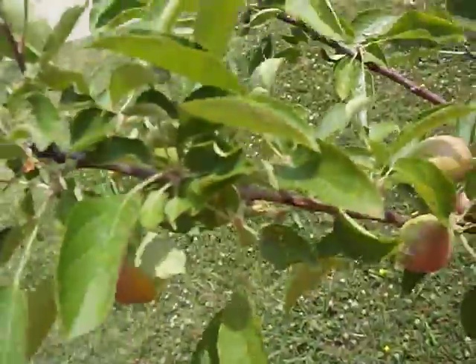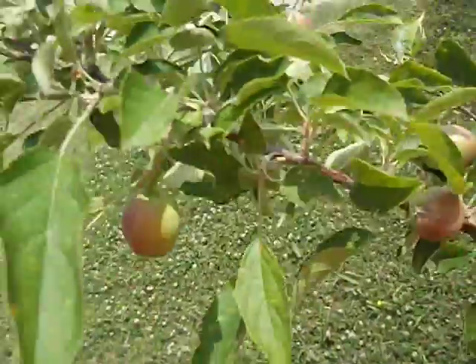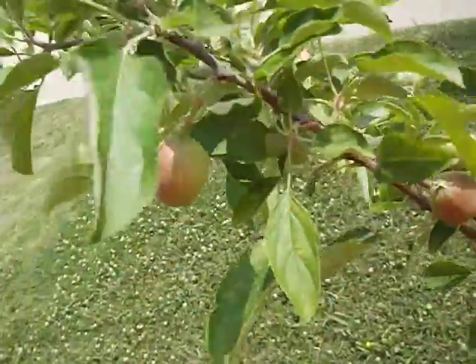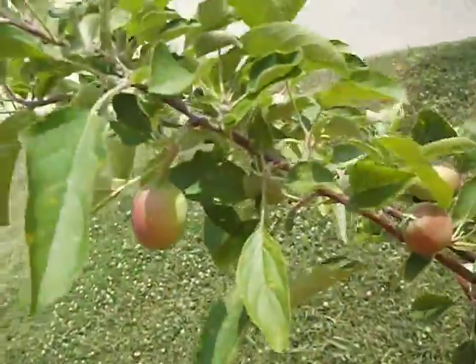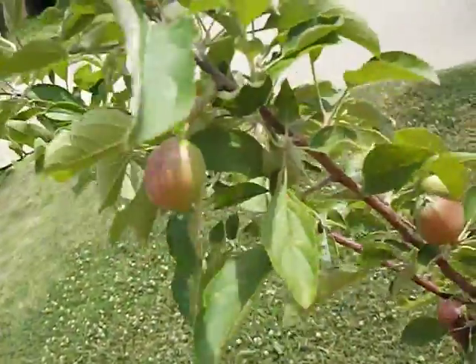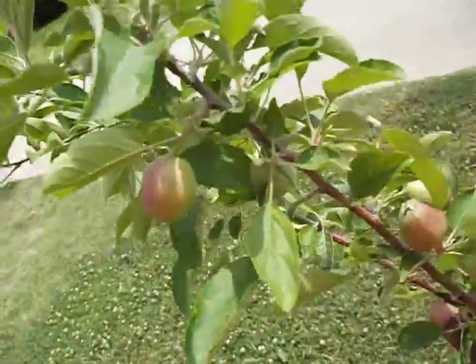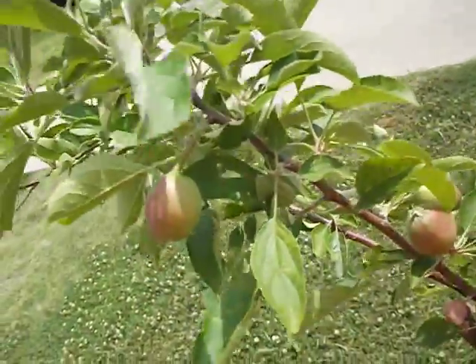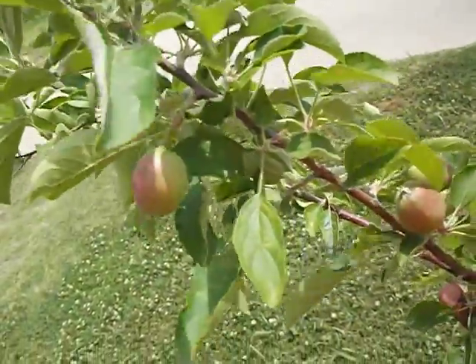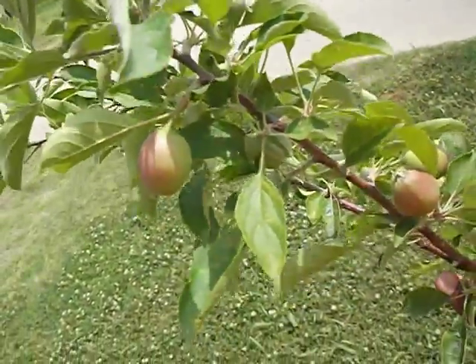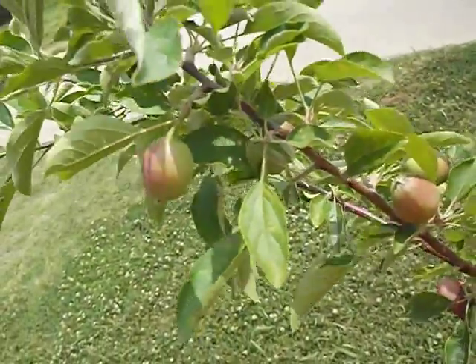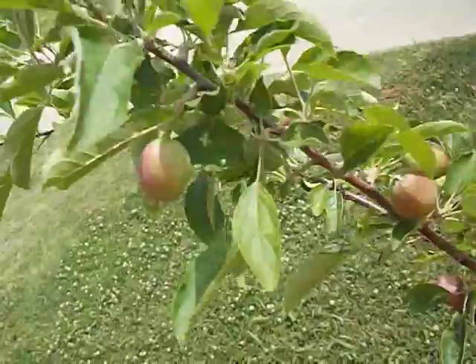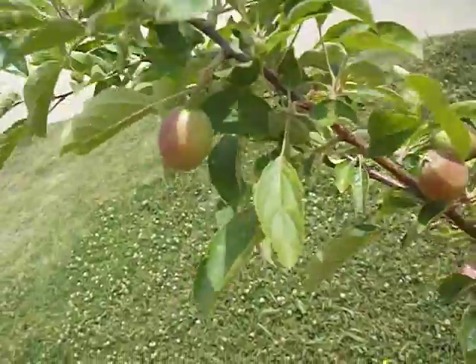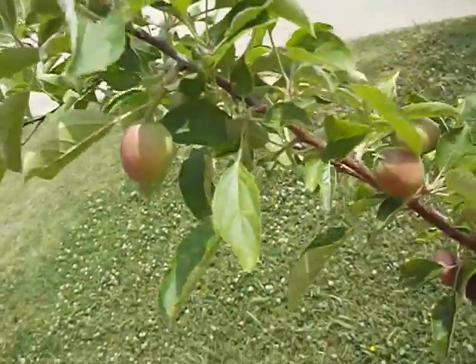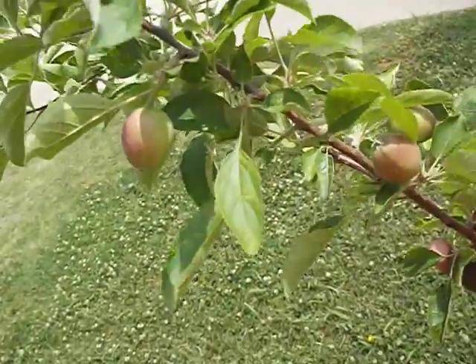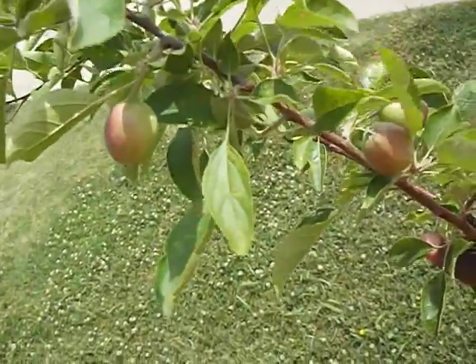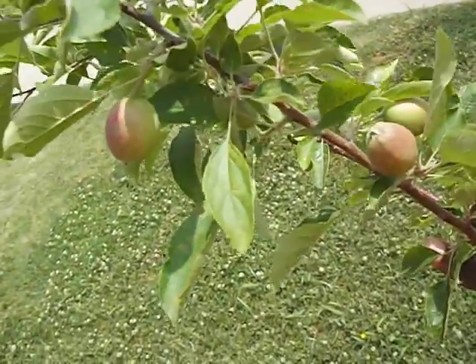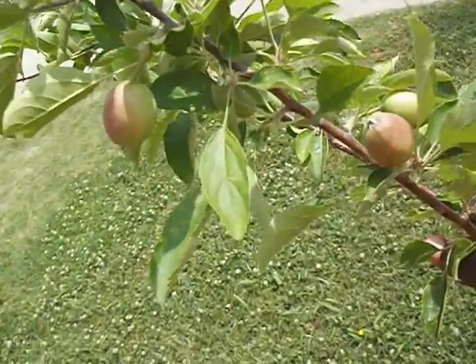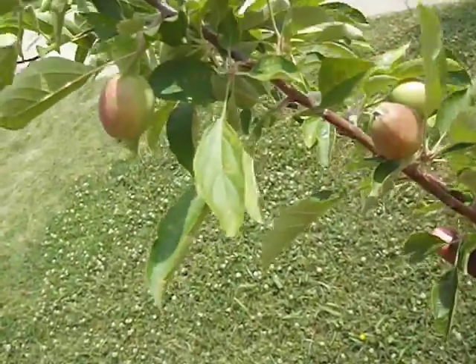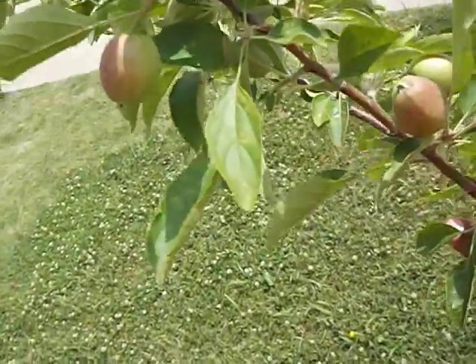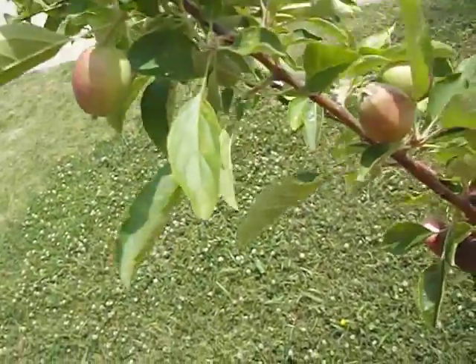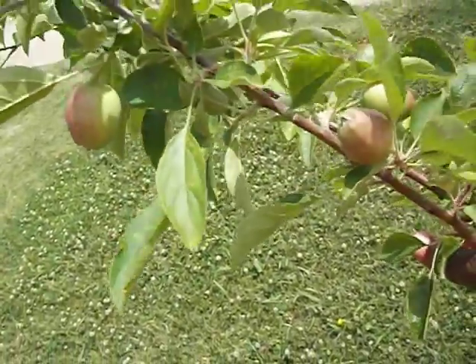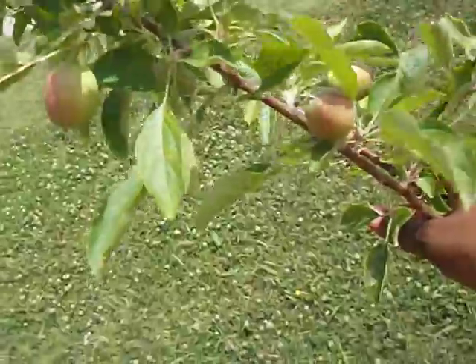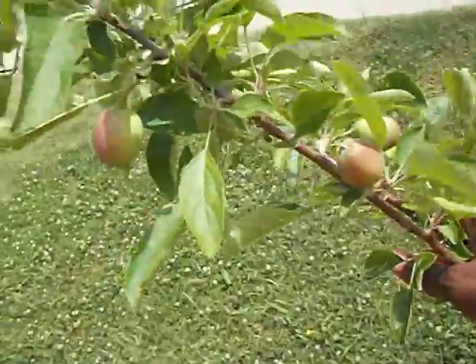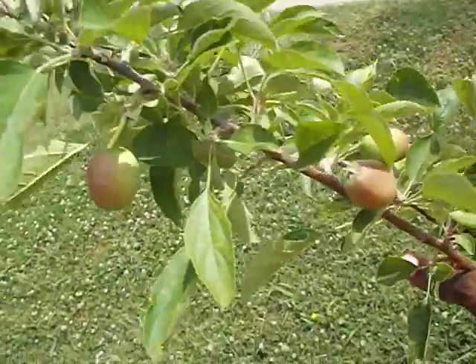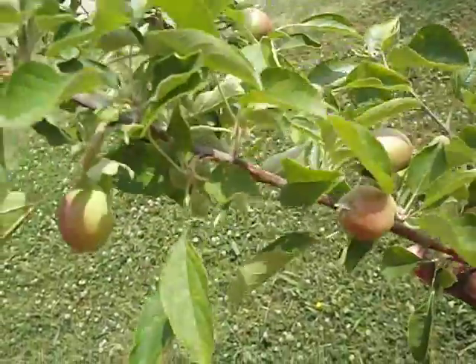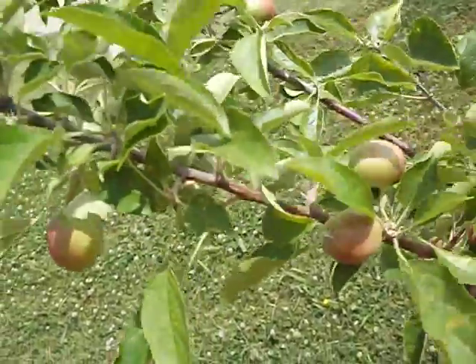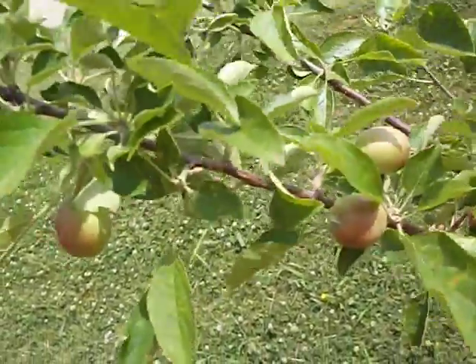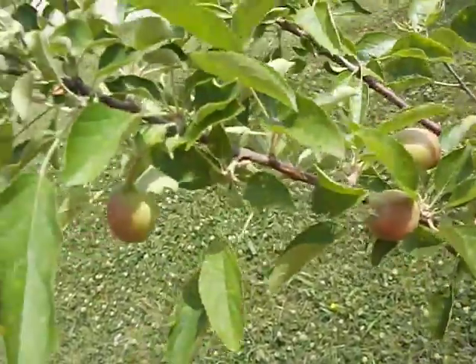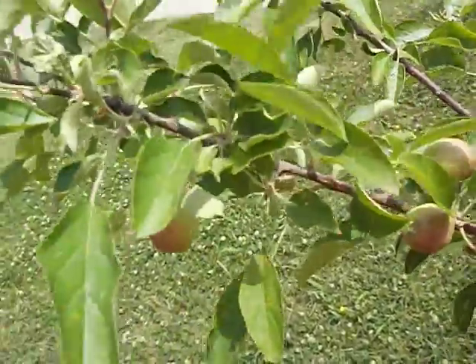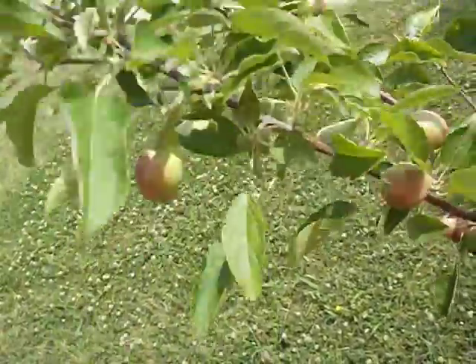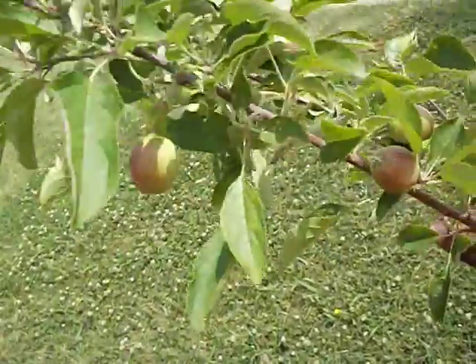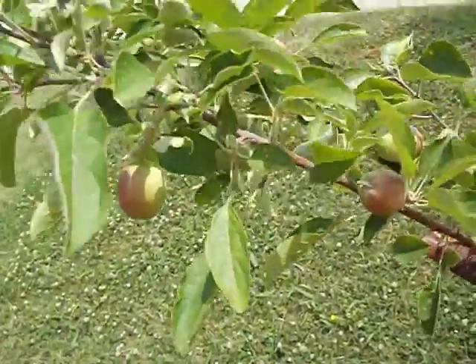The next time I film this I'll show an update of how the fruits are when they're ready to be picked. Until then, I'm out.